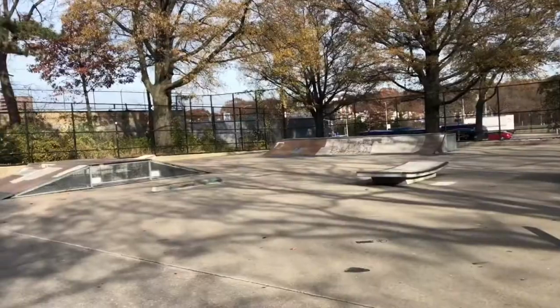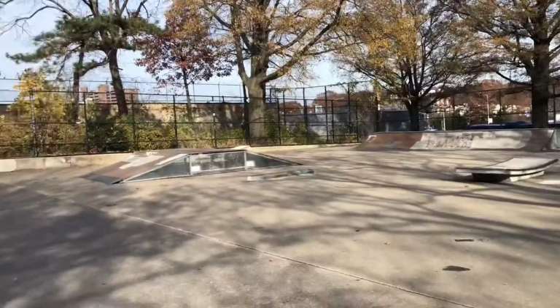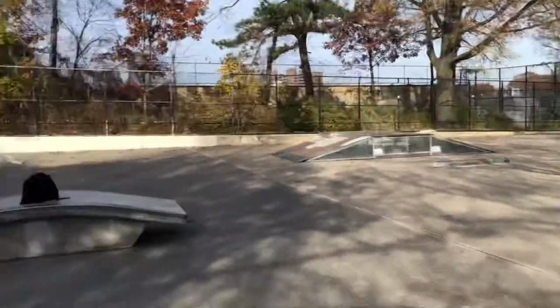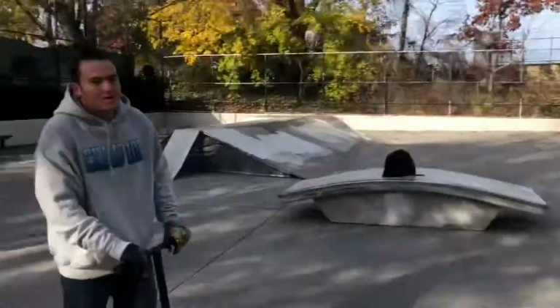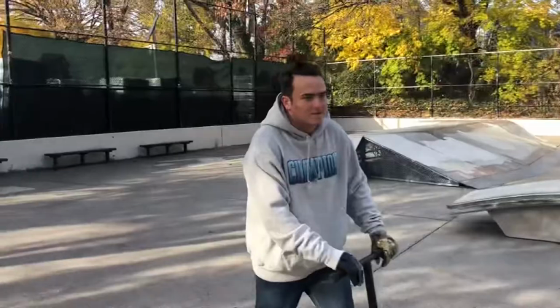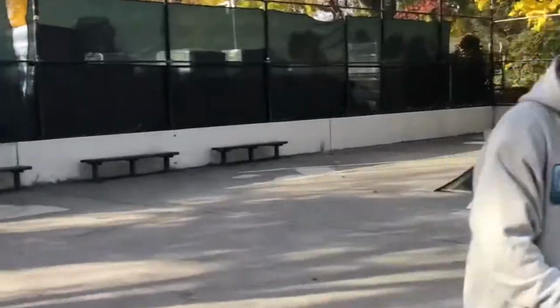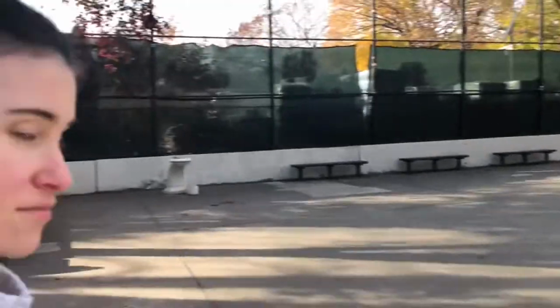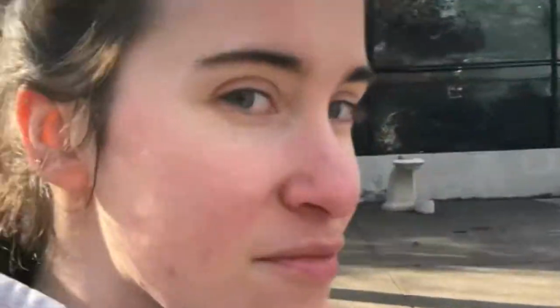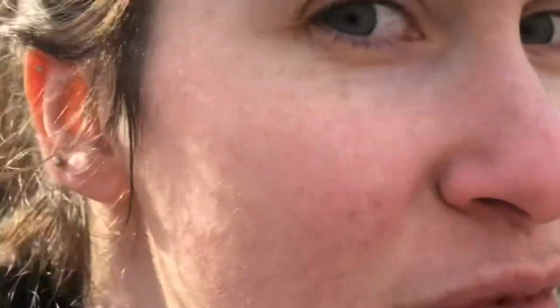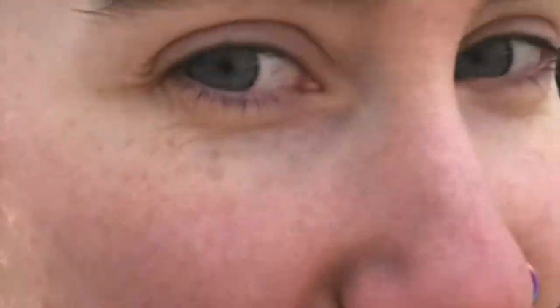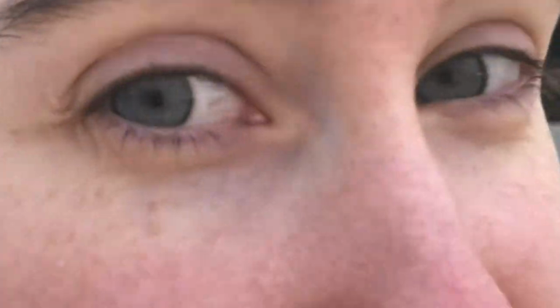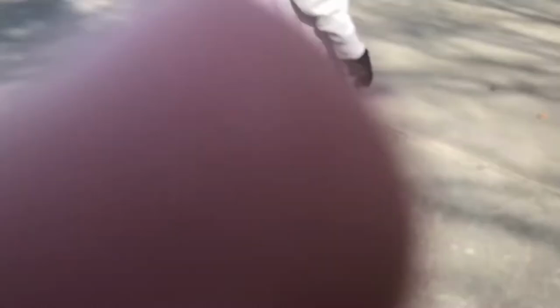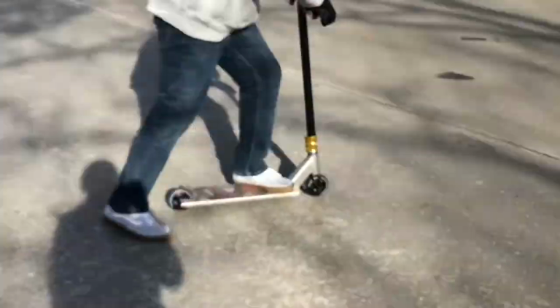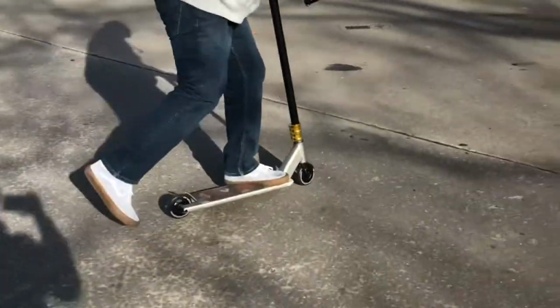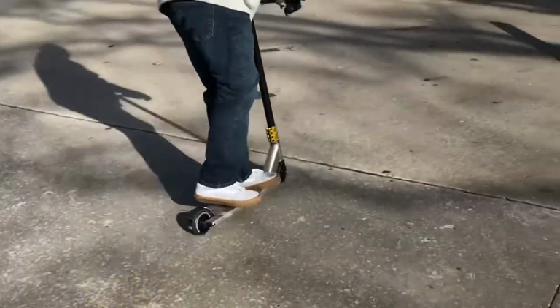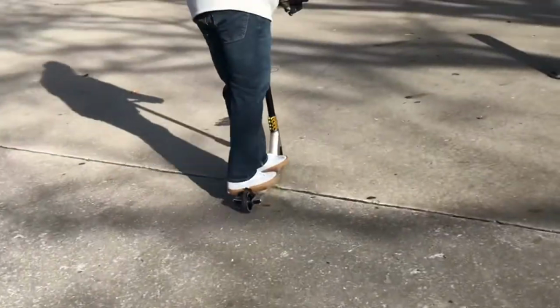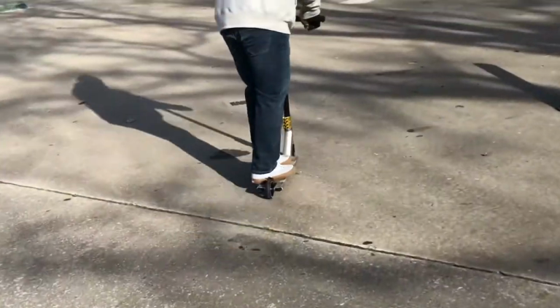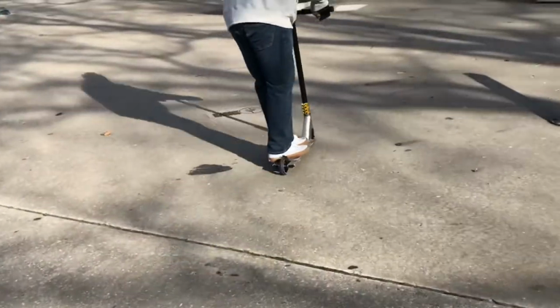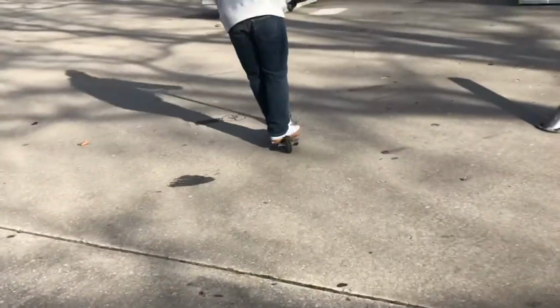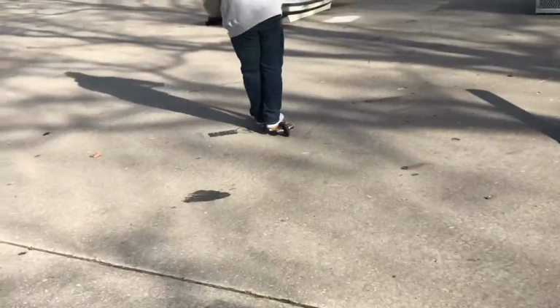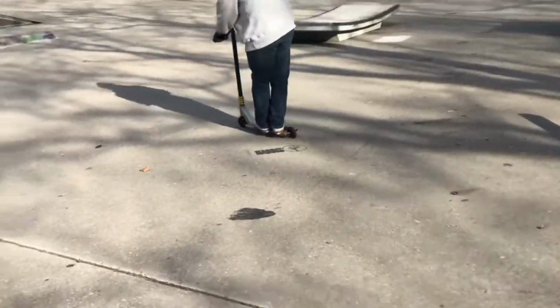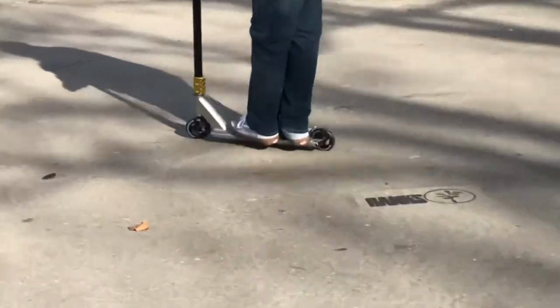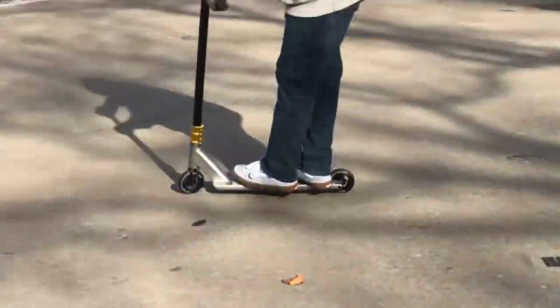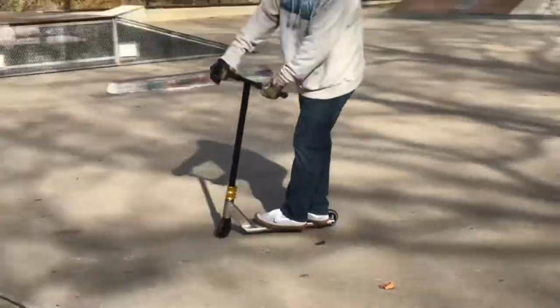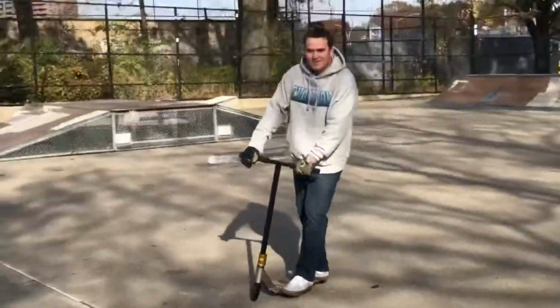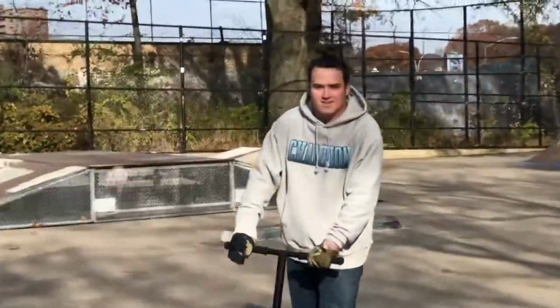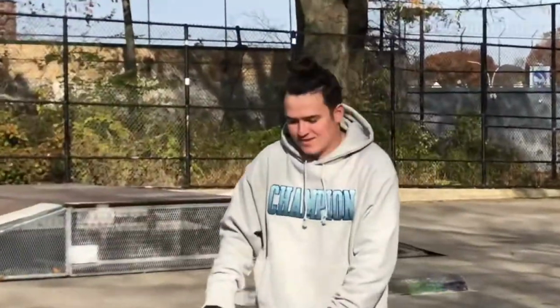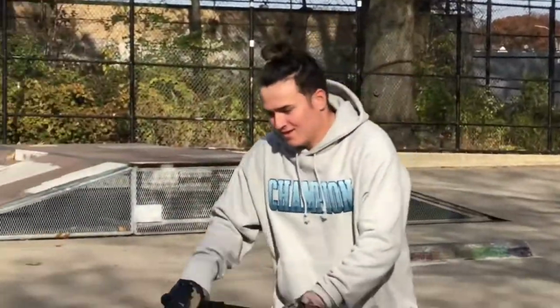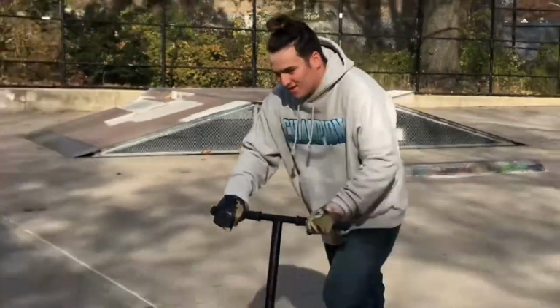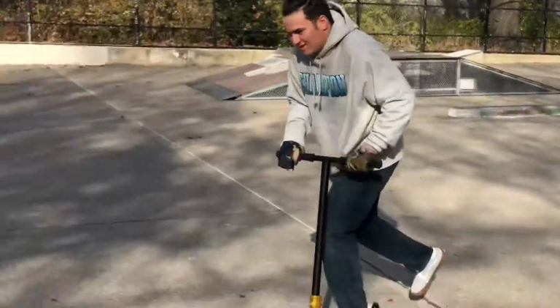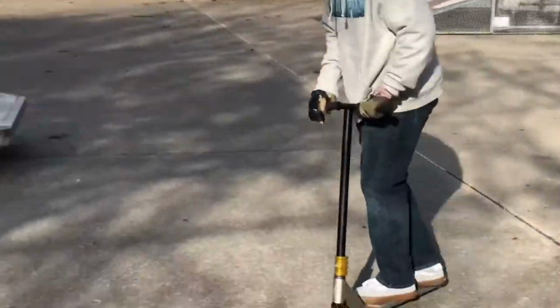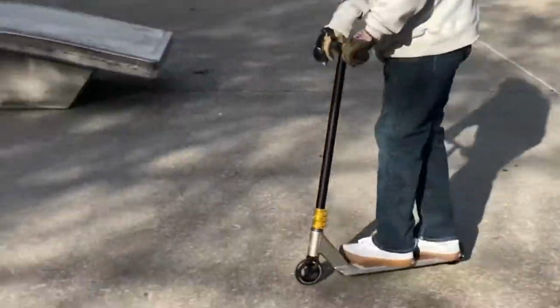We're at the park with Matthew and Kayla. We got the clamp on, and I have somebody that can actually scooter to try it out, so he can tell us if it's good or not.